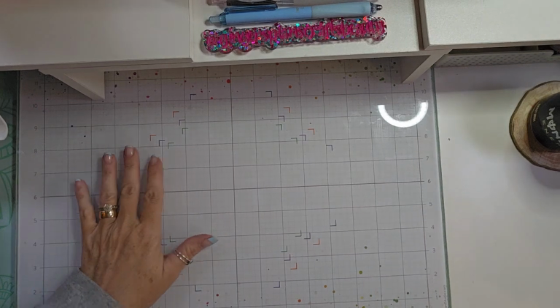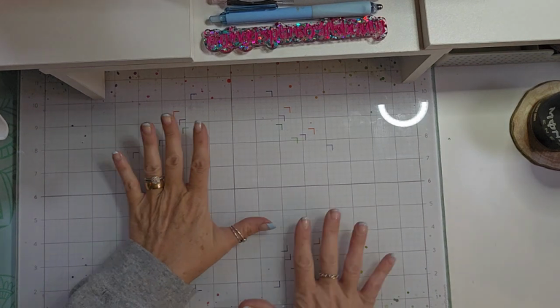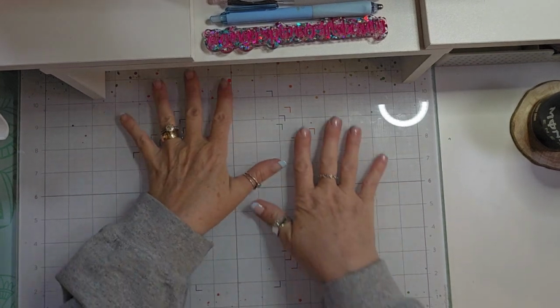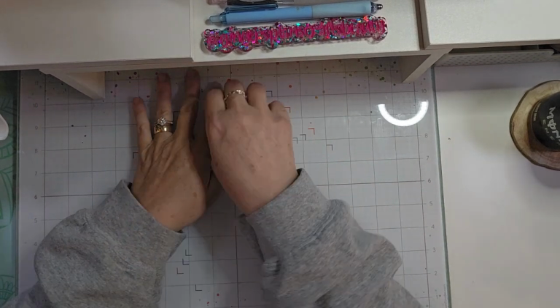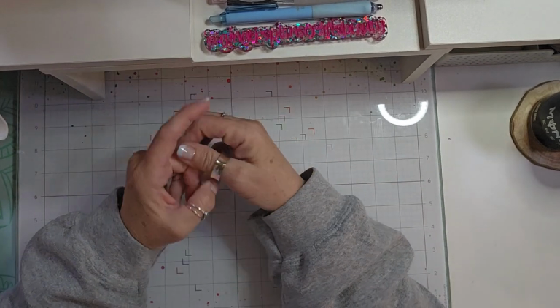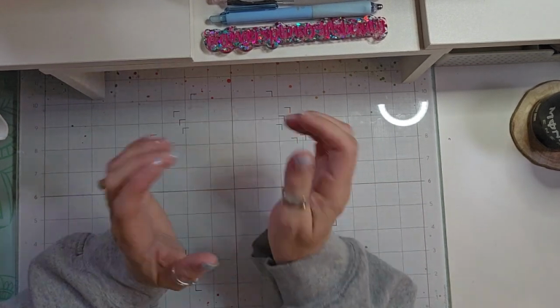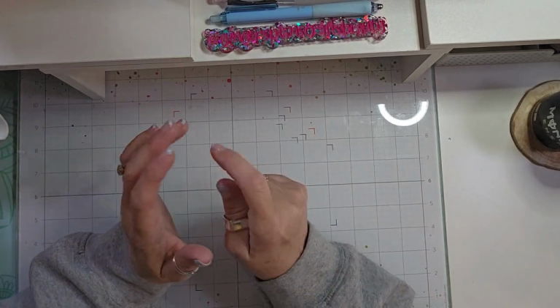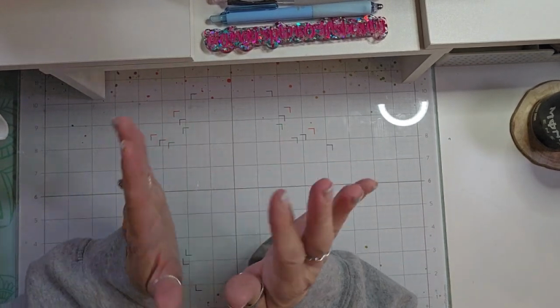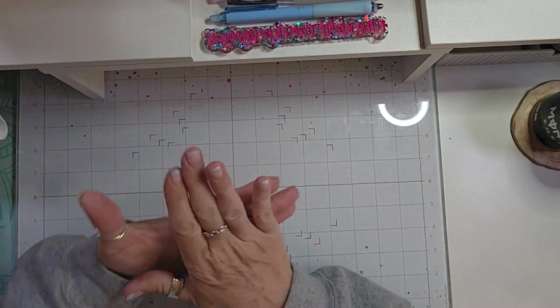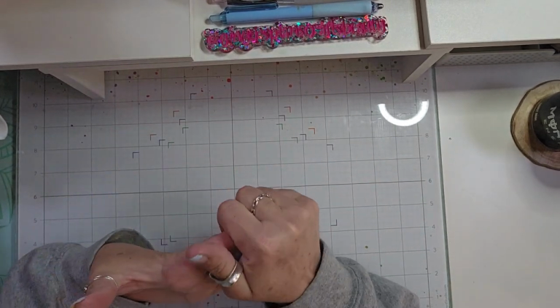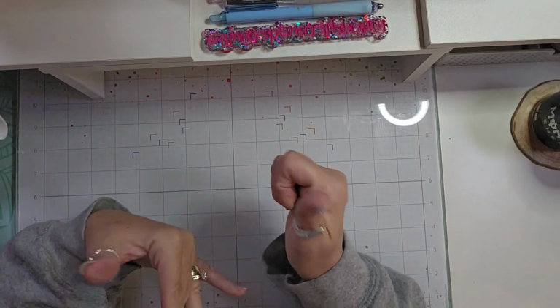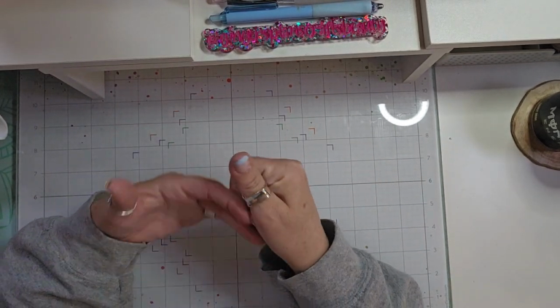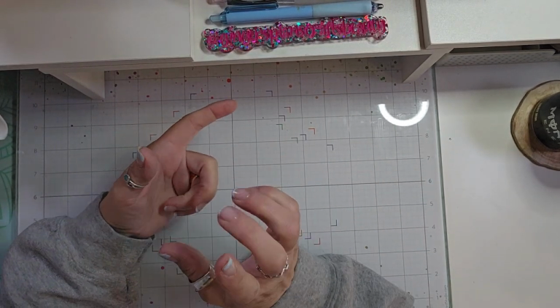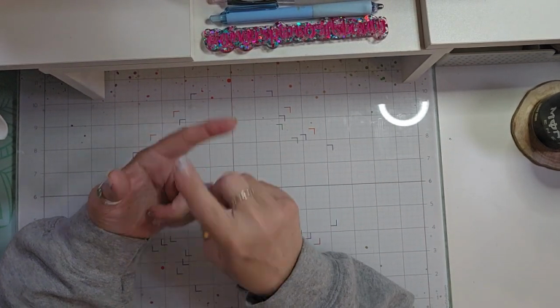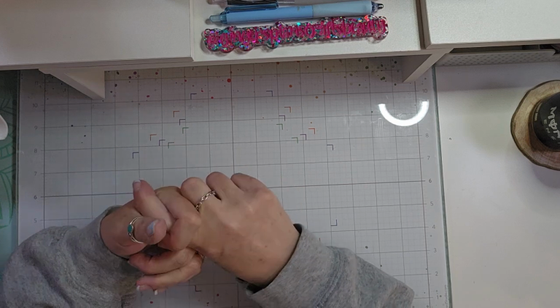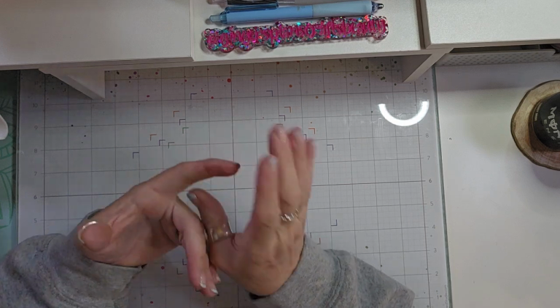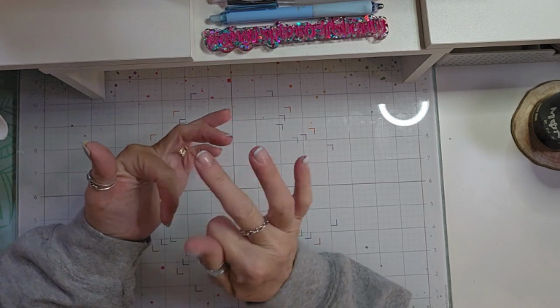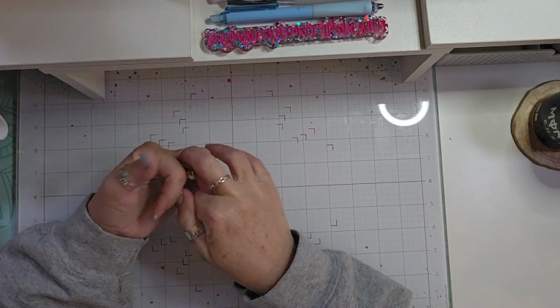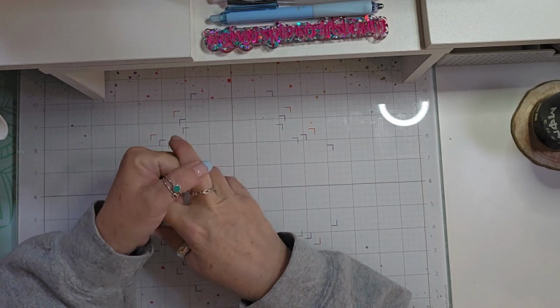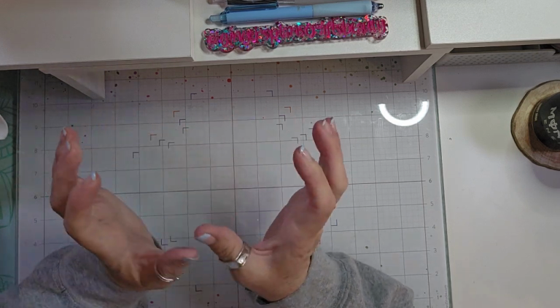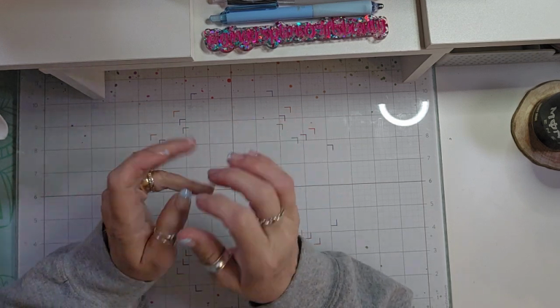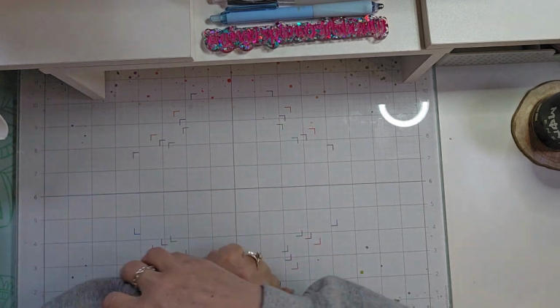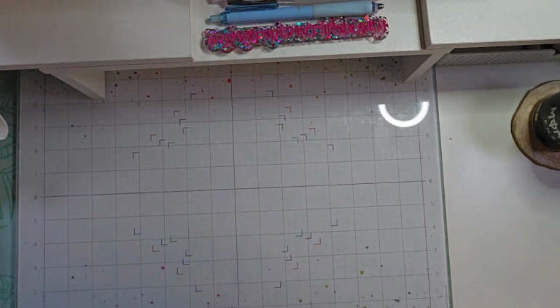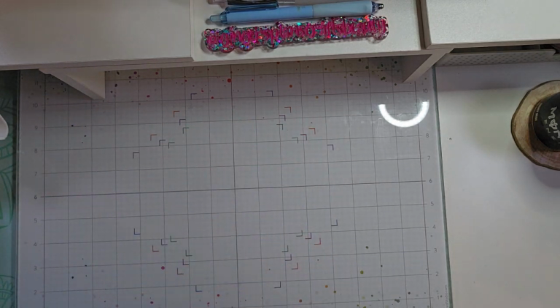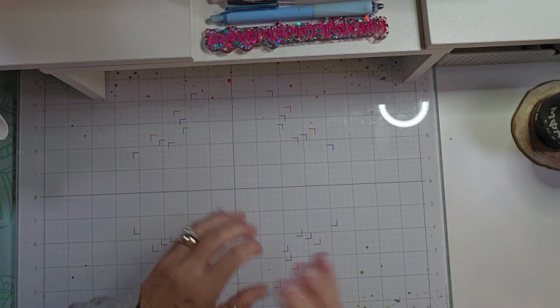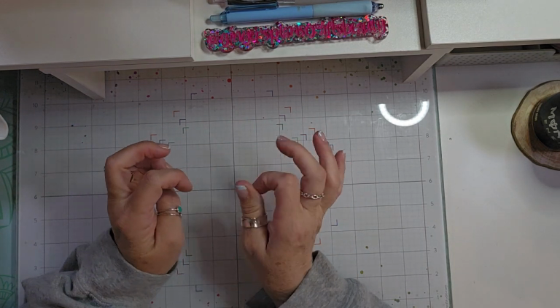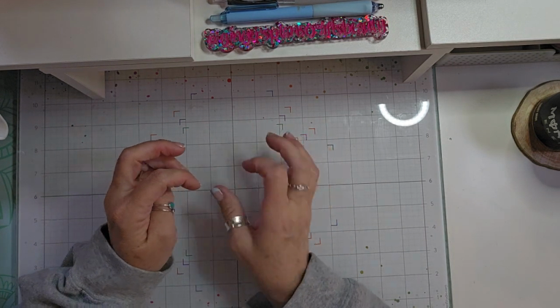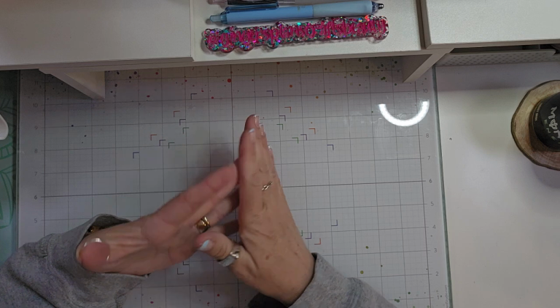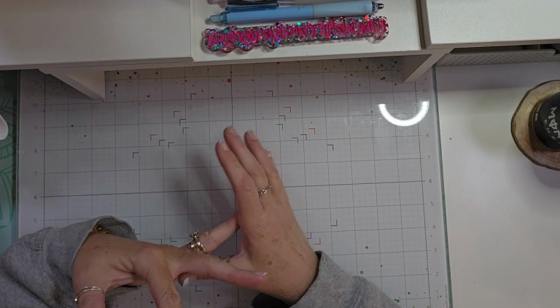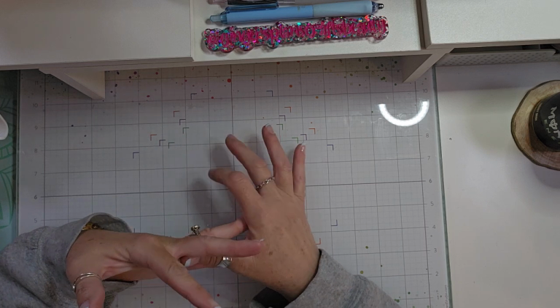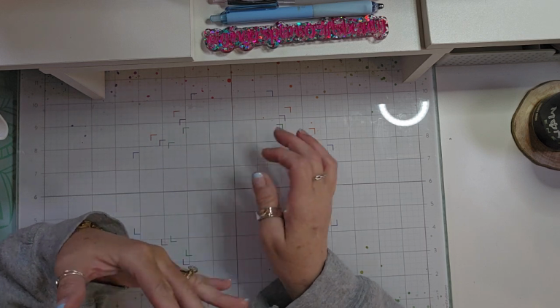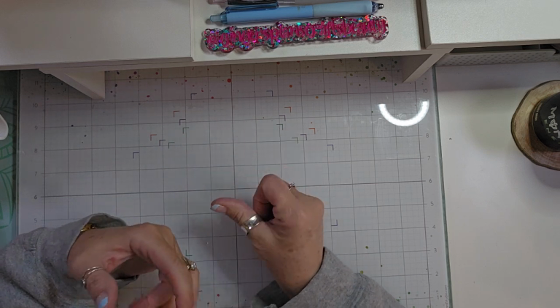Hello, welcome back to my channel. I am back with just a very tiny haul. I got a couple things from Amazon and then I went to Joann's and they had some really great sales and clearance.